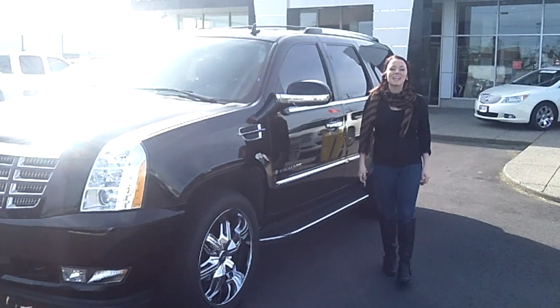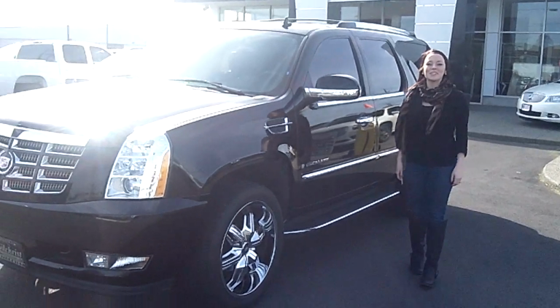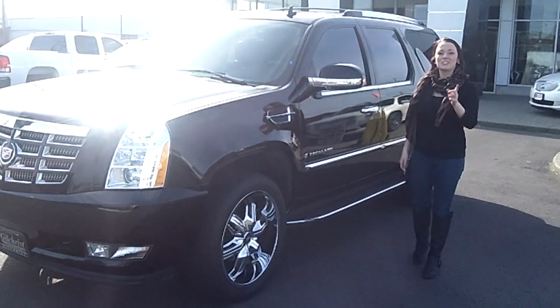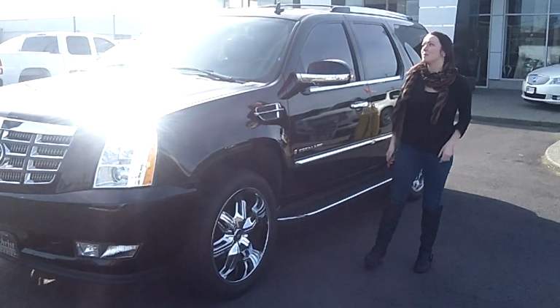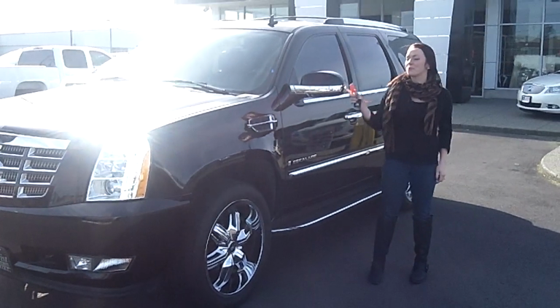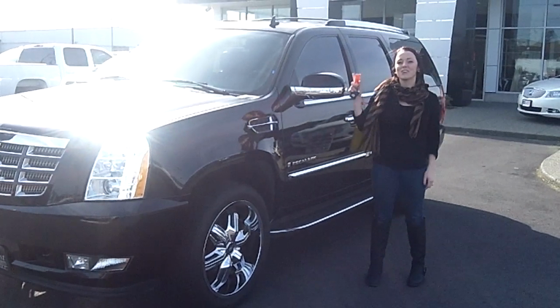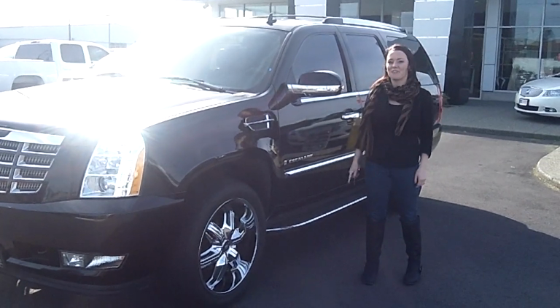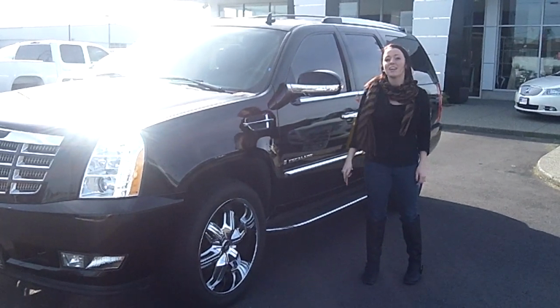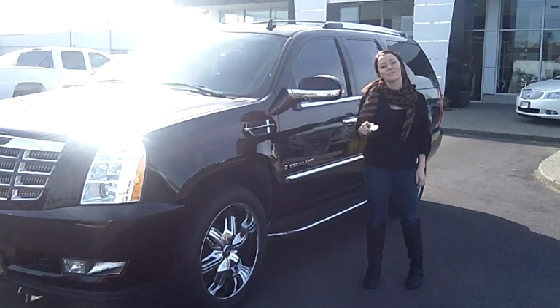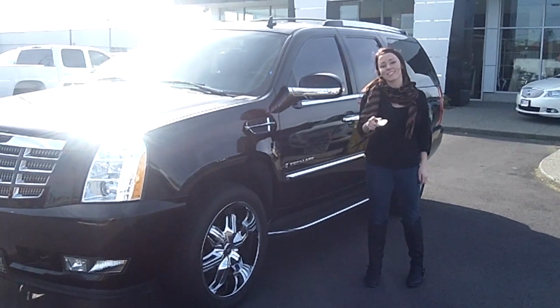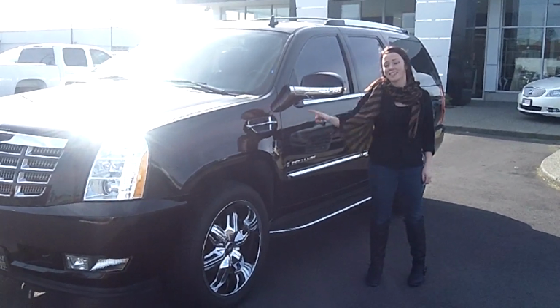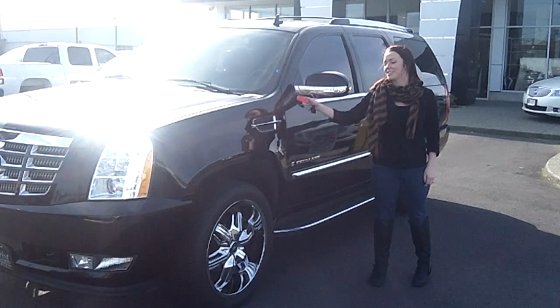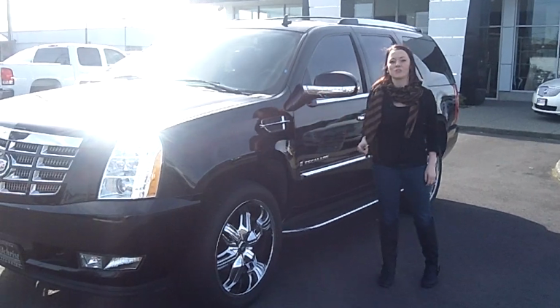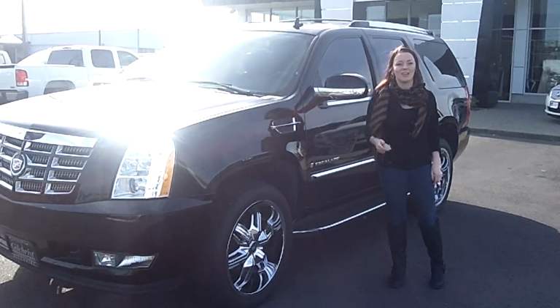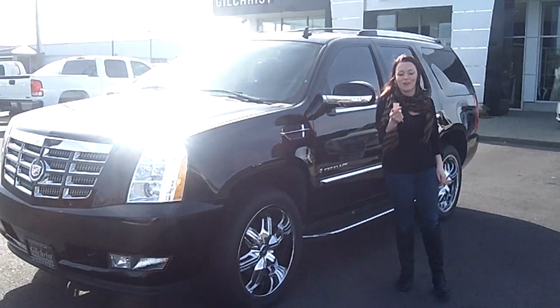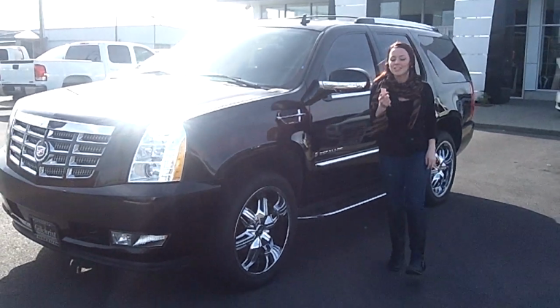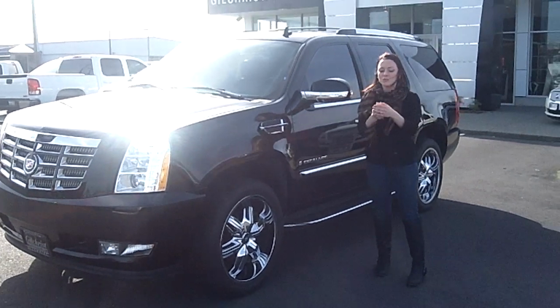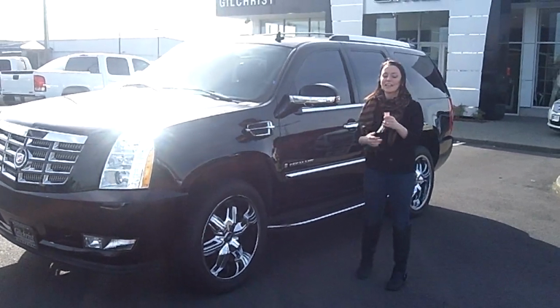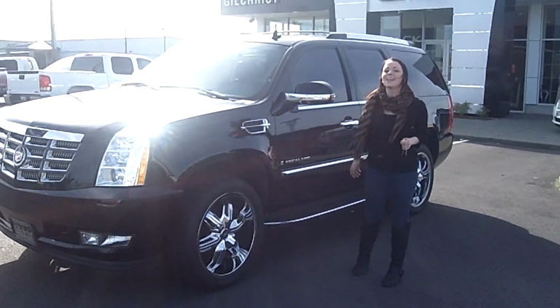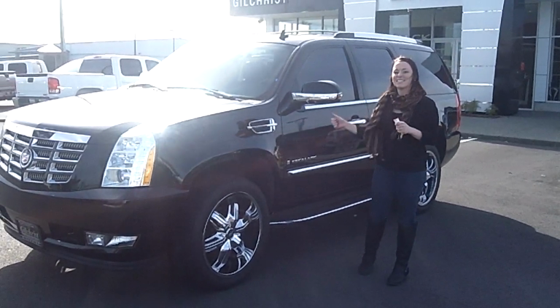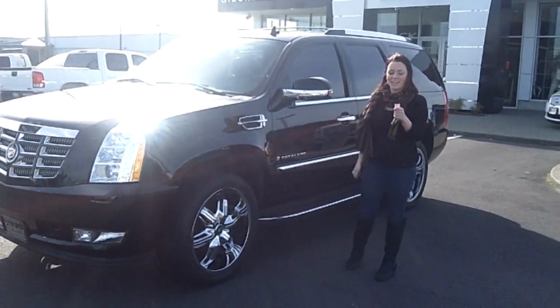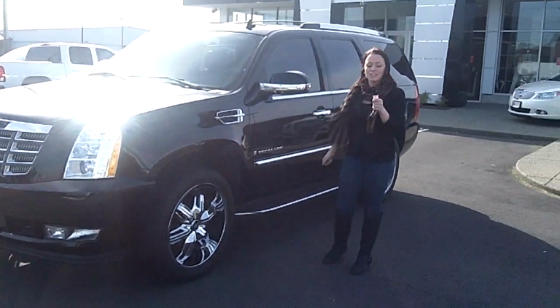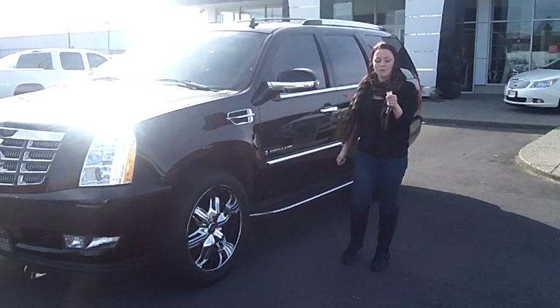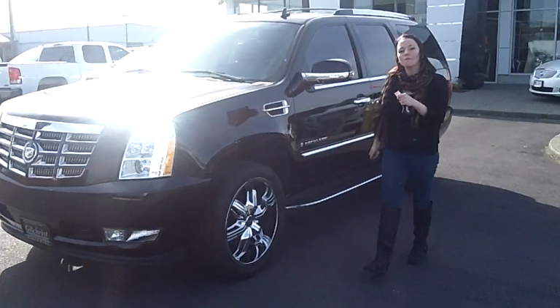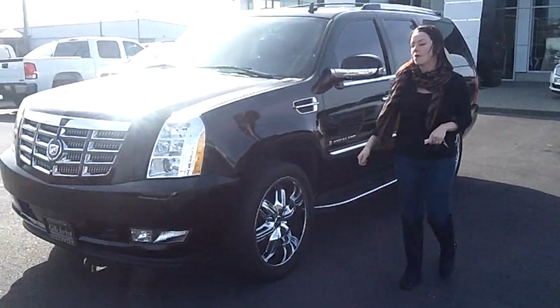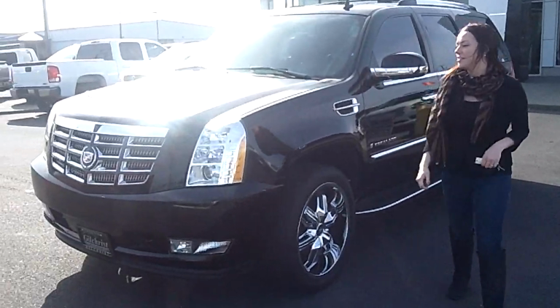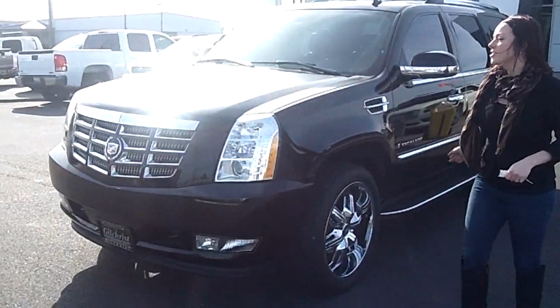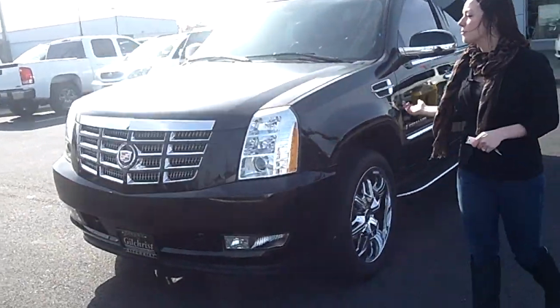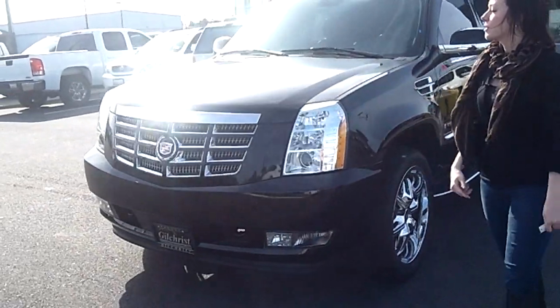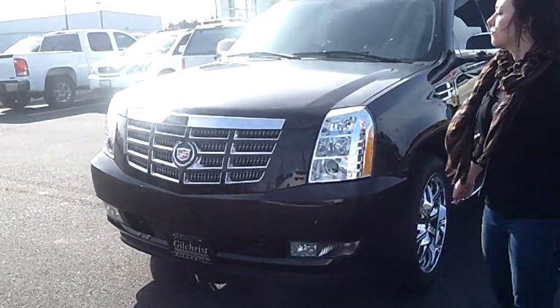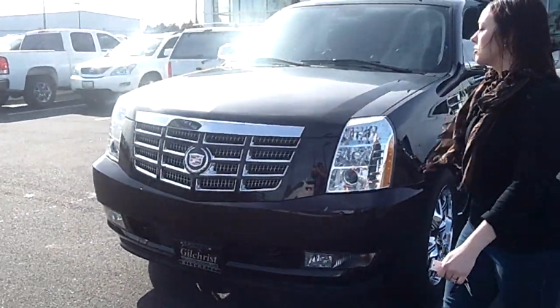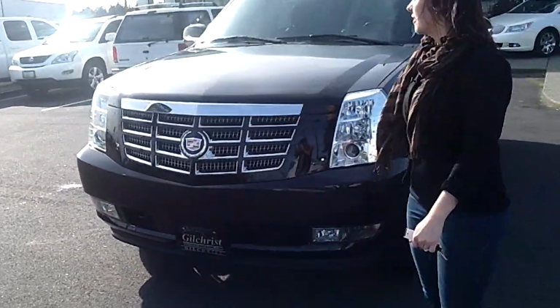Hi guys, what's up? This is Jody coming to you from Gilchrist Chevrolet. Thank you for taking the time to click the link to see your virtual video walk around. This is a 2008 Cadillac Escalade, stock number 3411. Just look around with me, we're going to give you a virtual tour here.